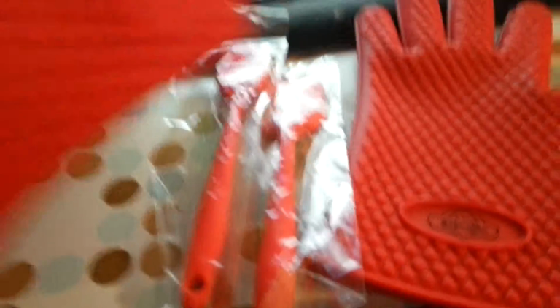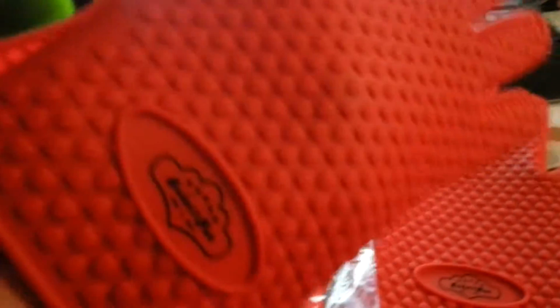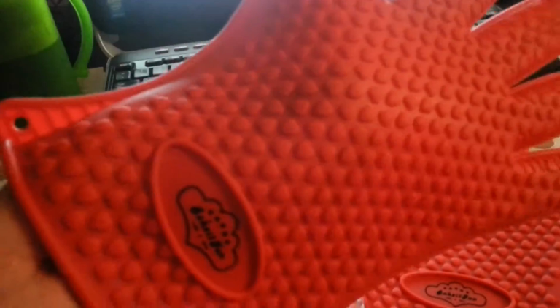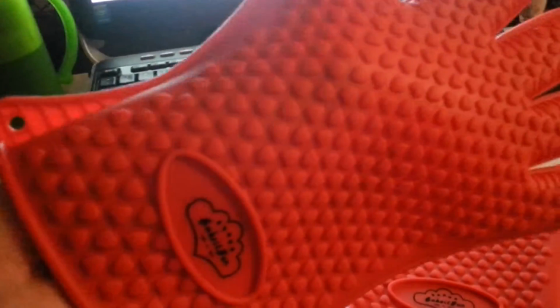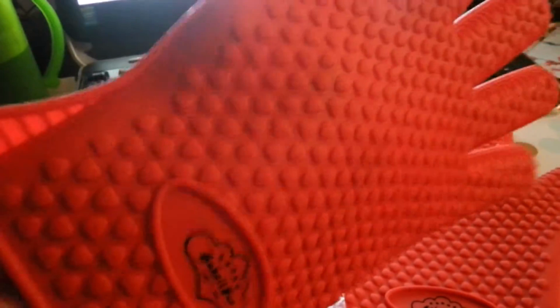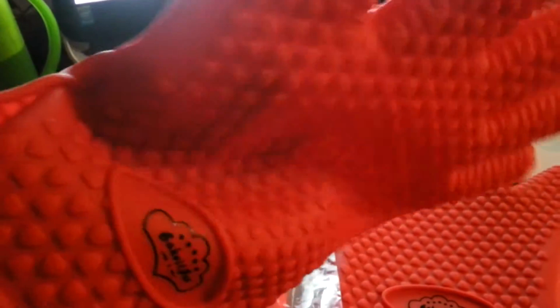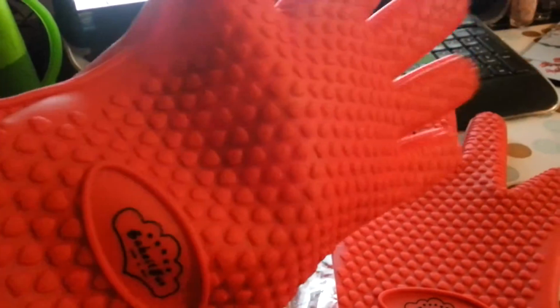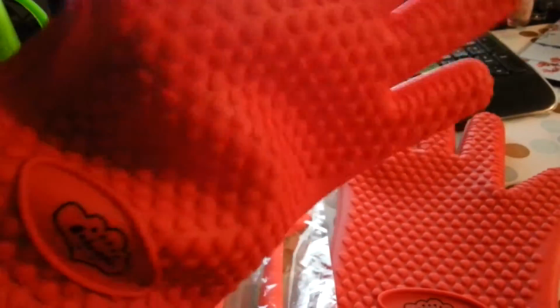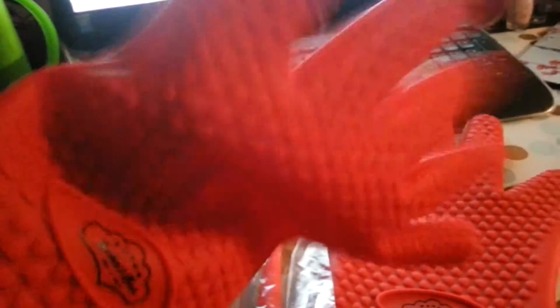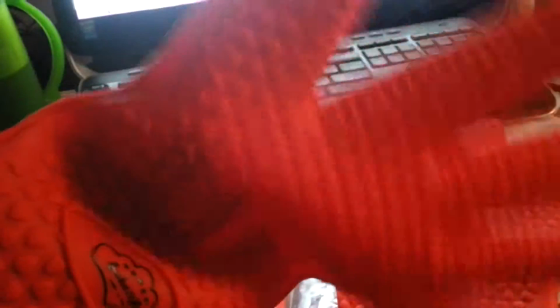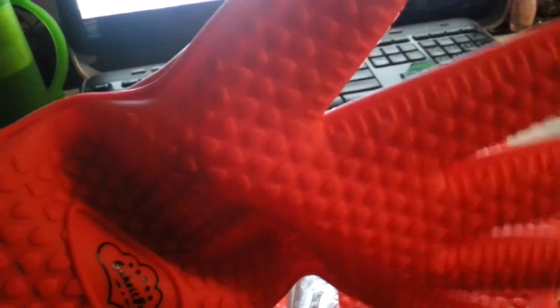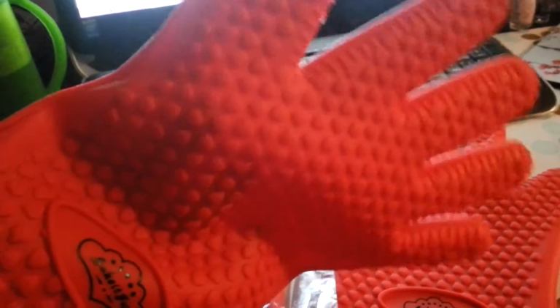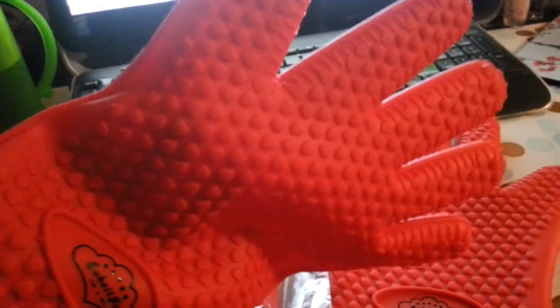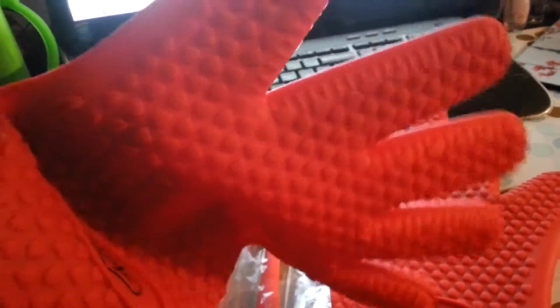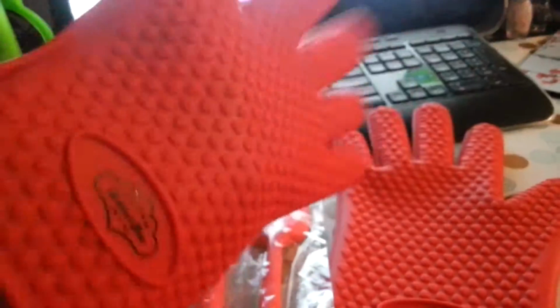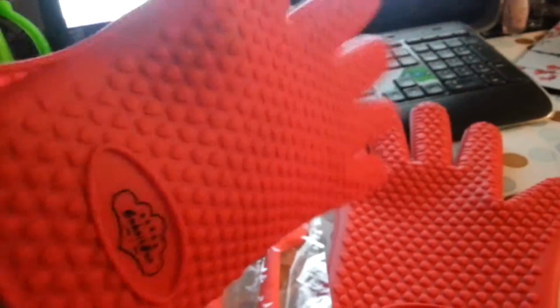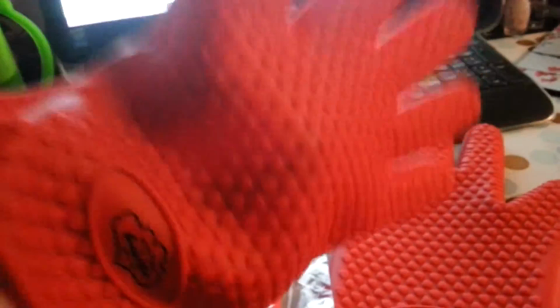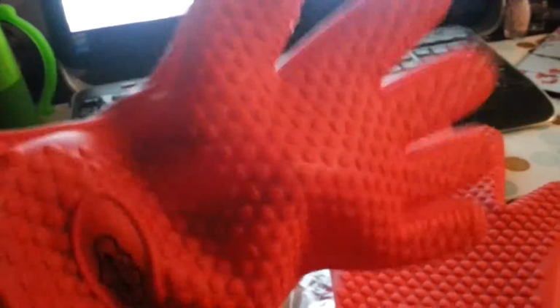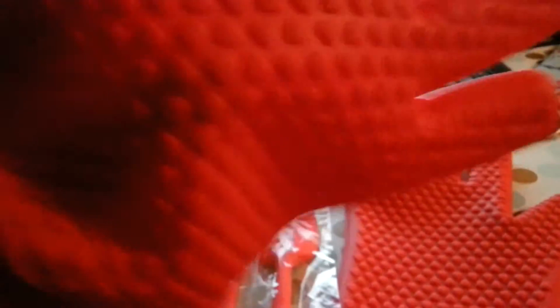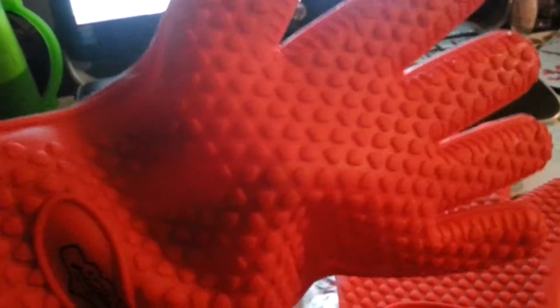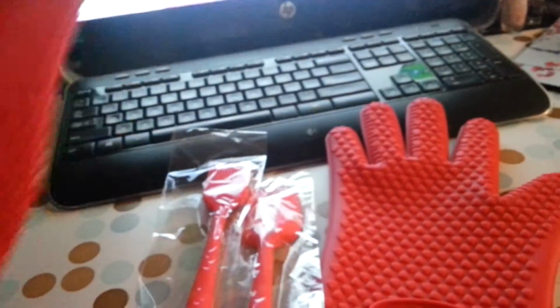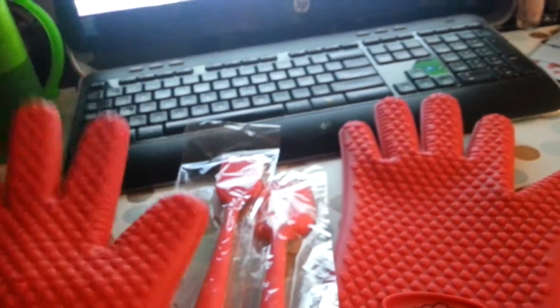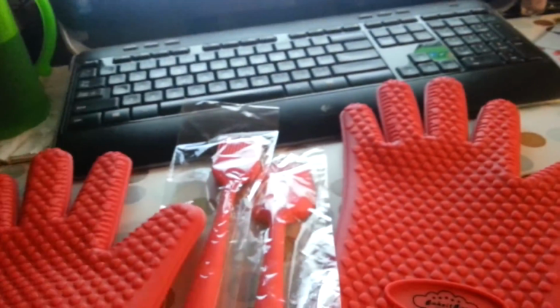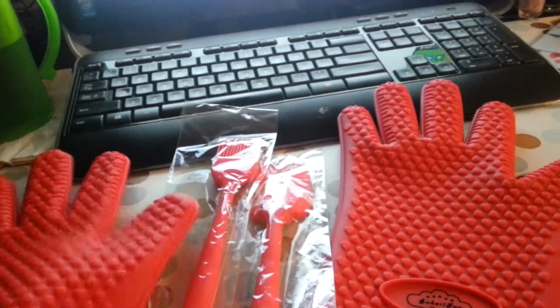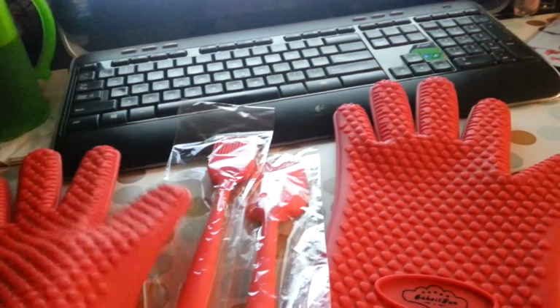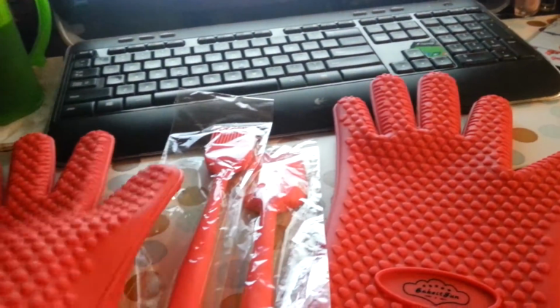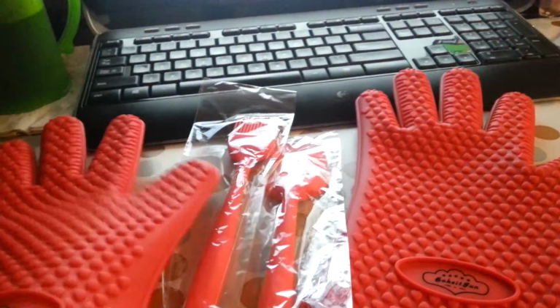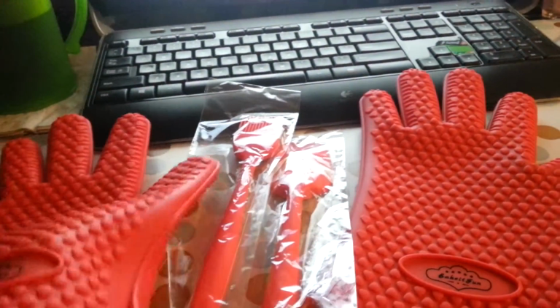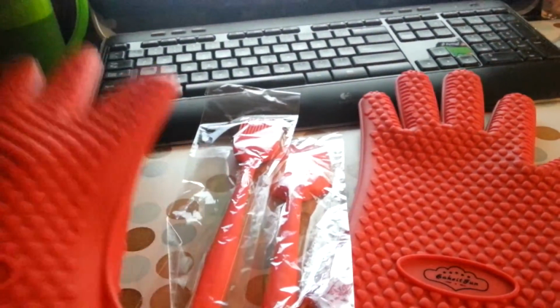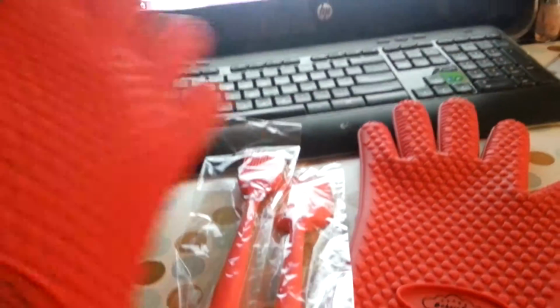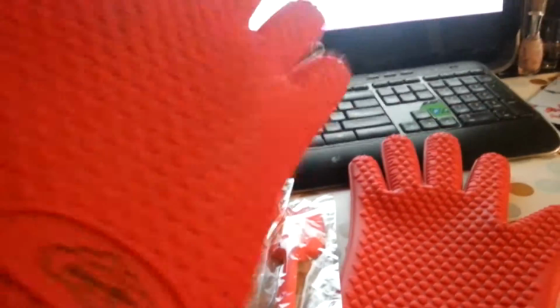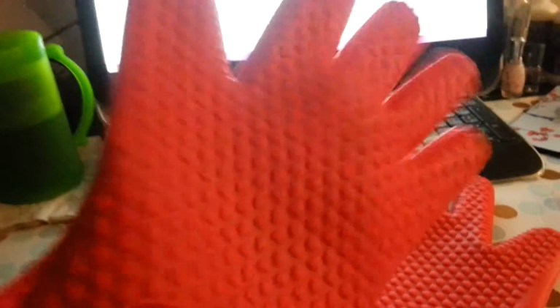These are a pack of sturdy, sturdy, sturdy silicone gloves. And these little things are heavy. They are going to be good for grilling. They can be good for pretty much anything.